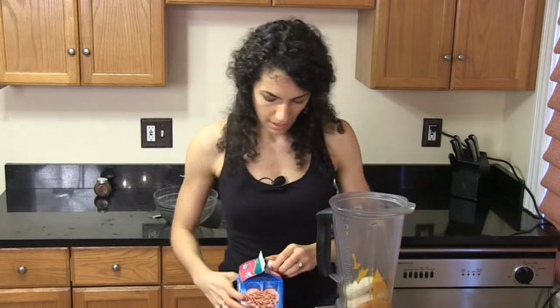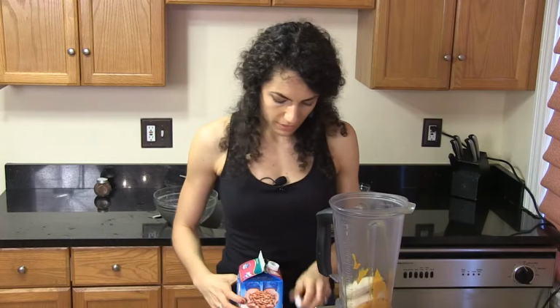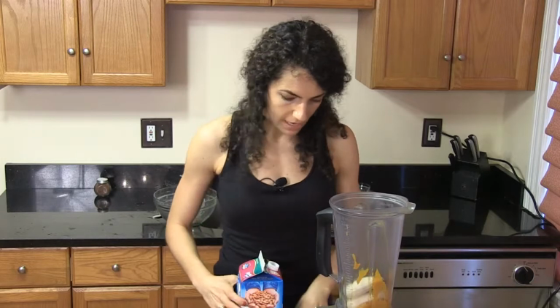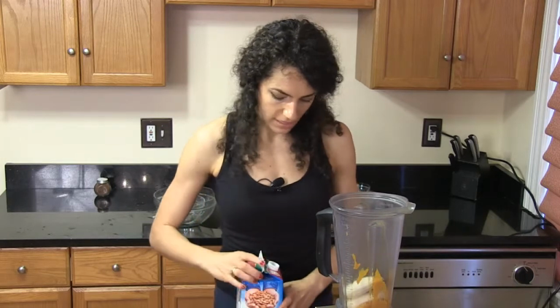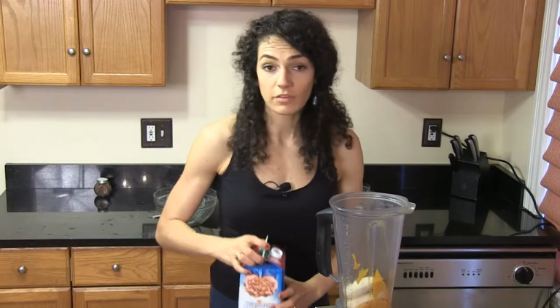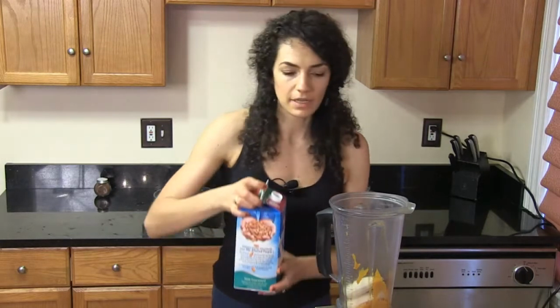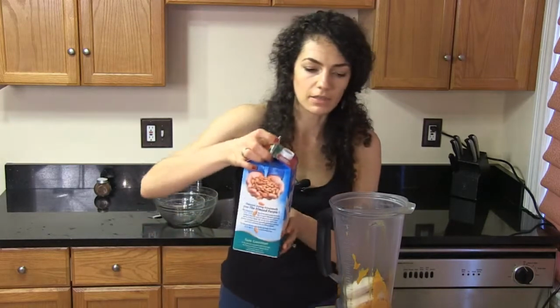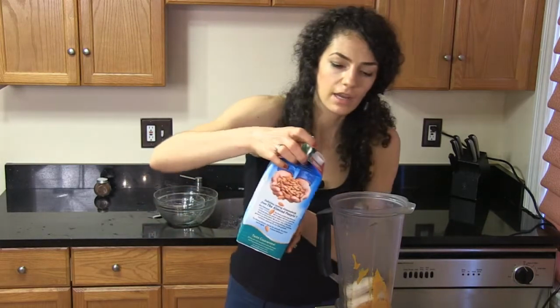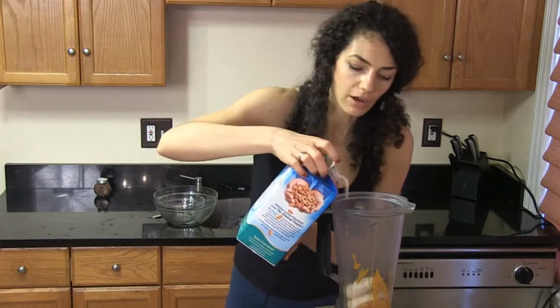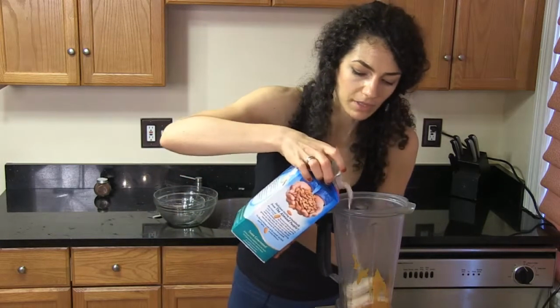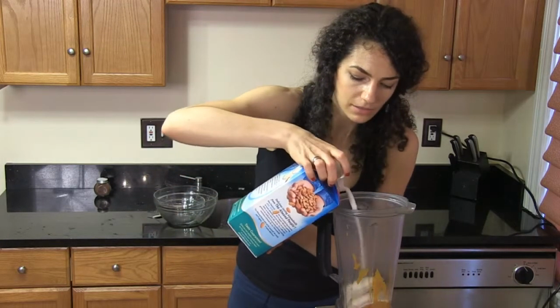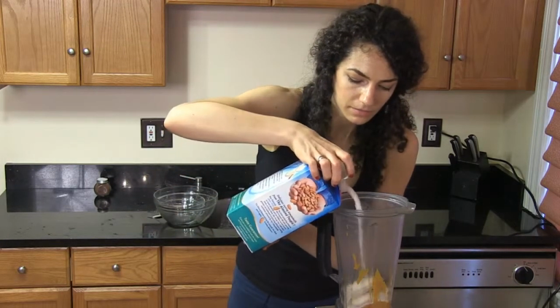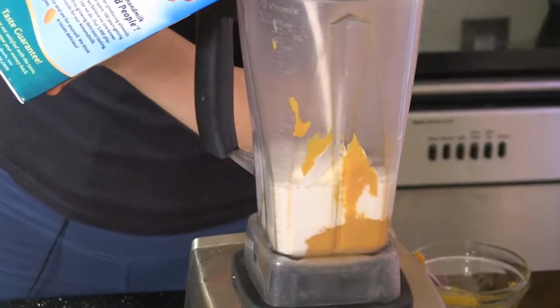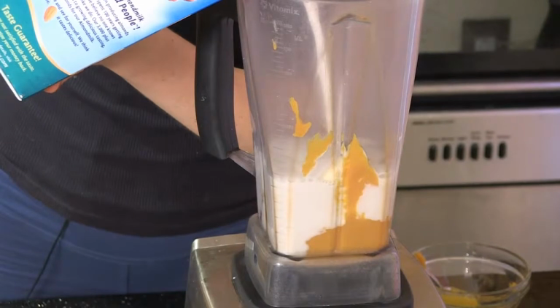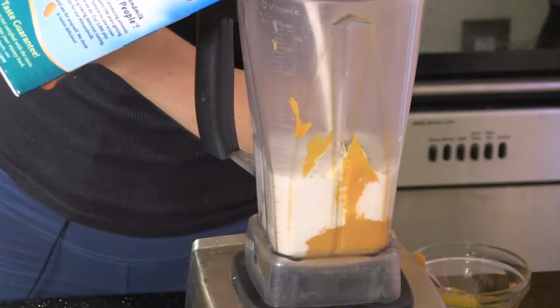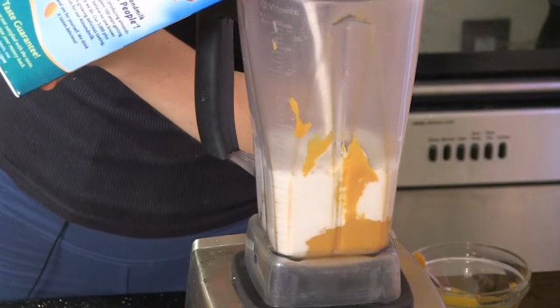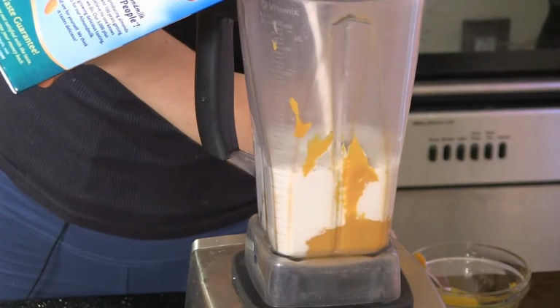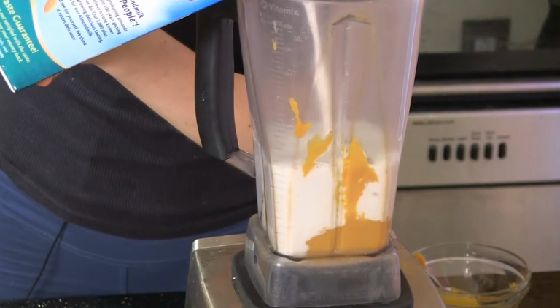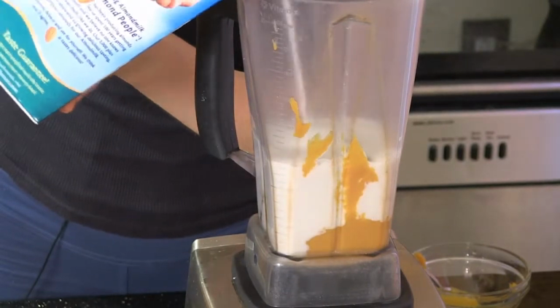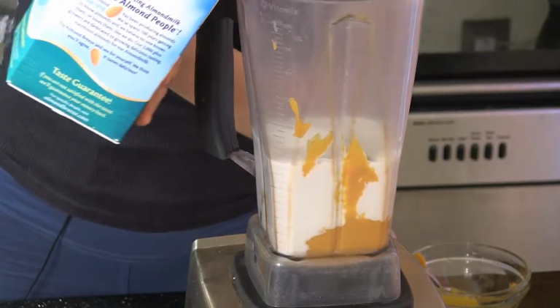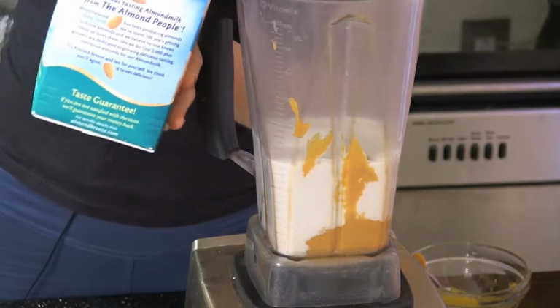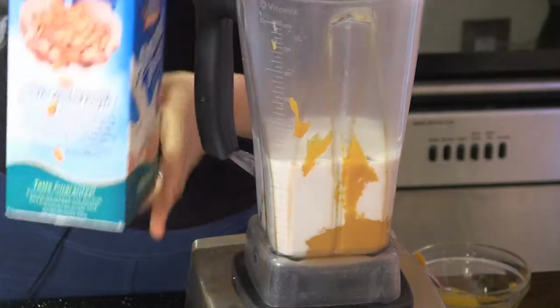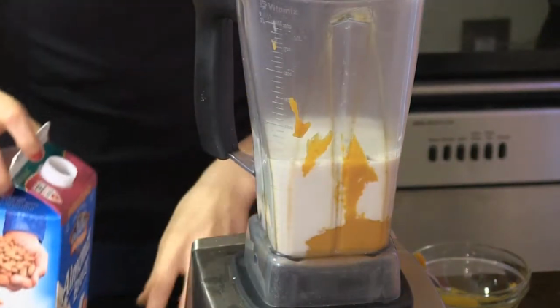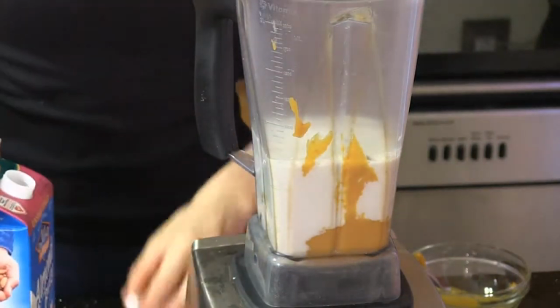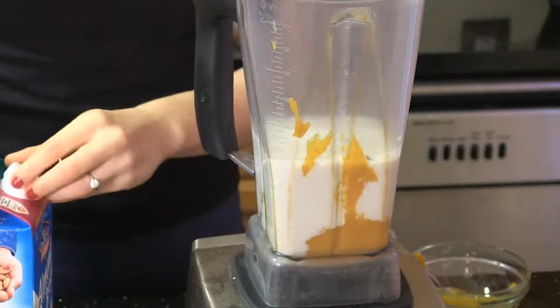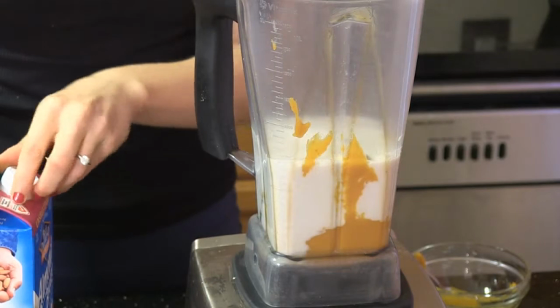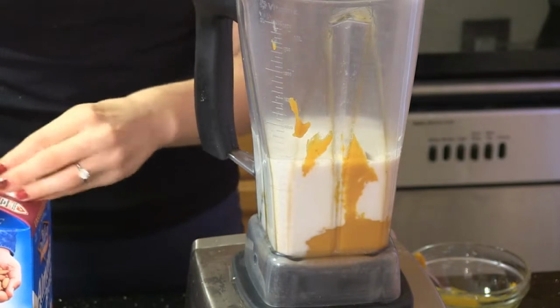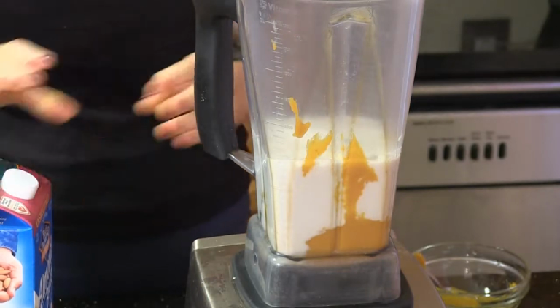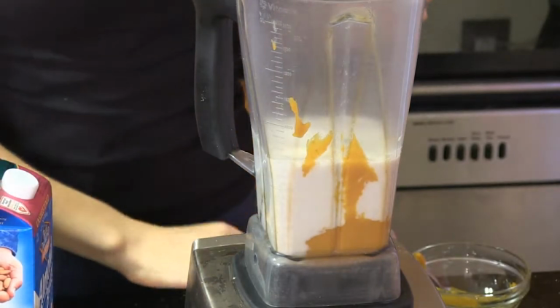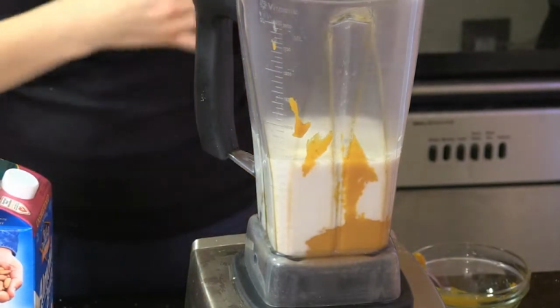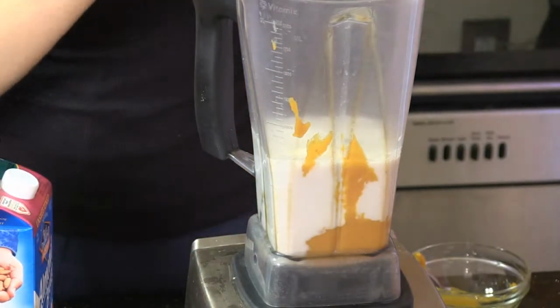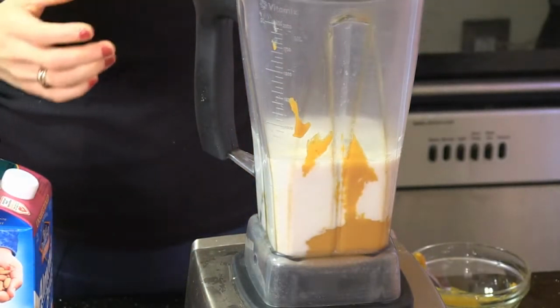Then we're going to add your favorite plant-based milk — I like almond milk. Just fill that up, and then we're going to blend.